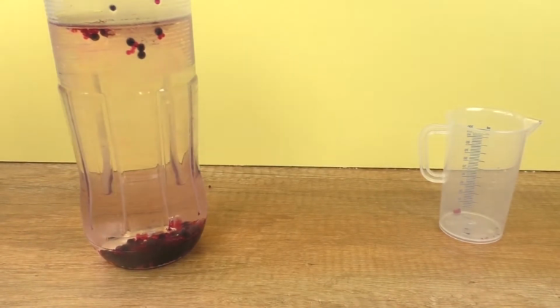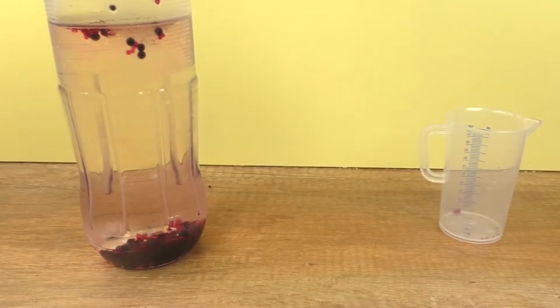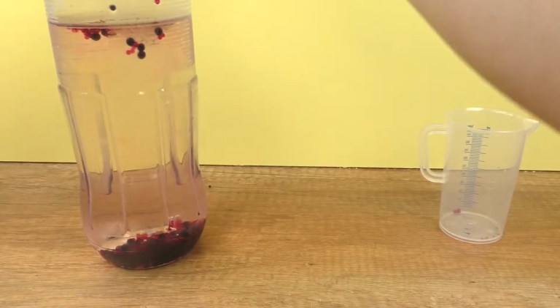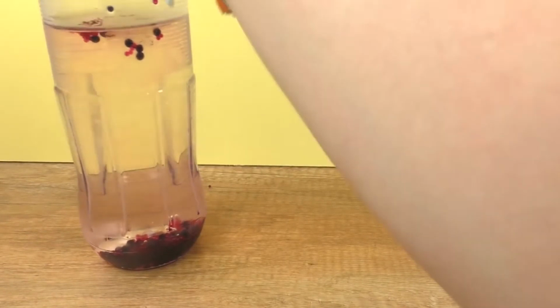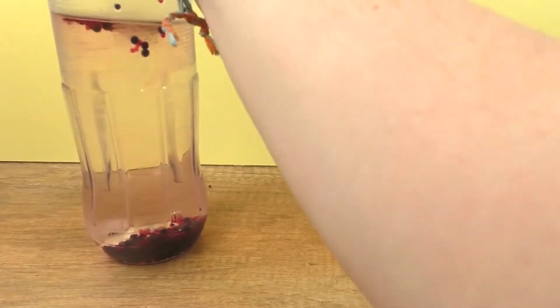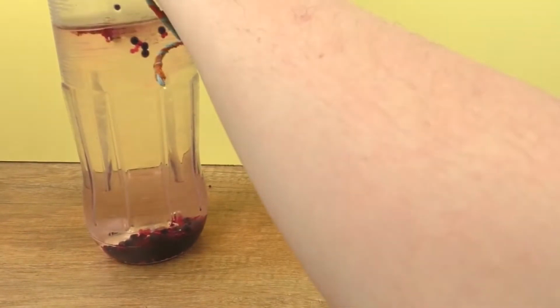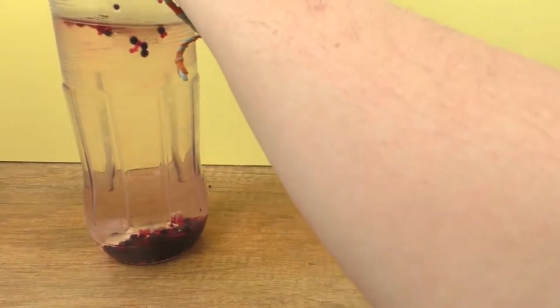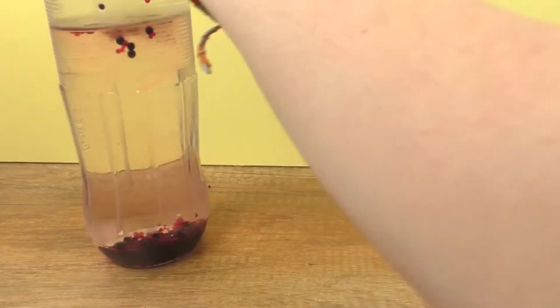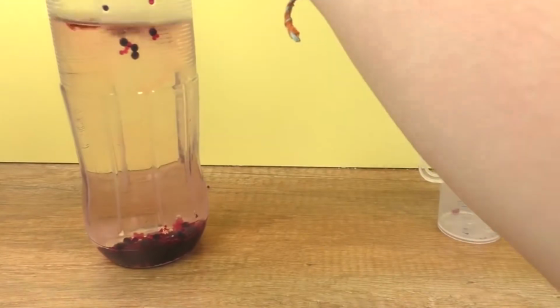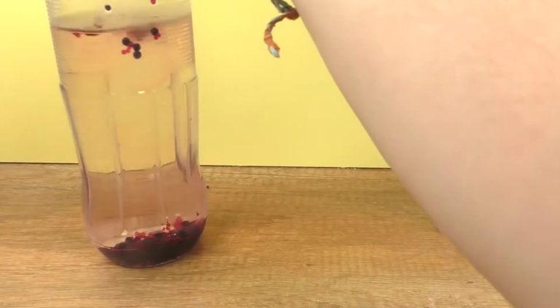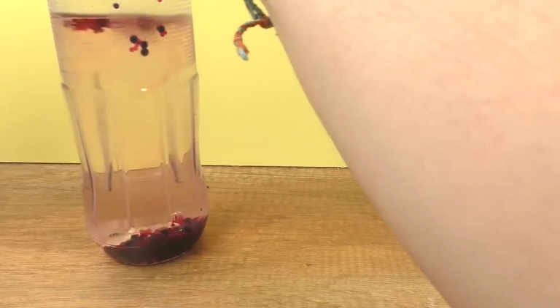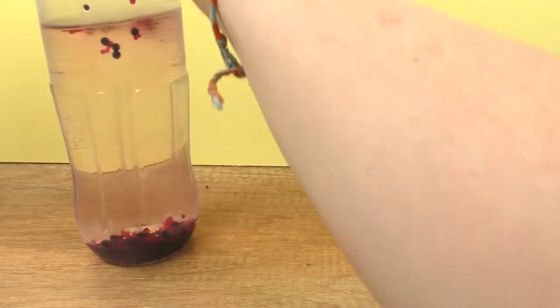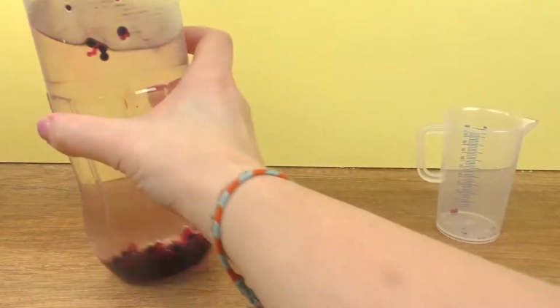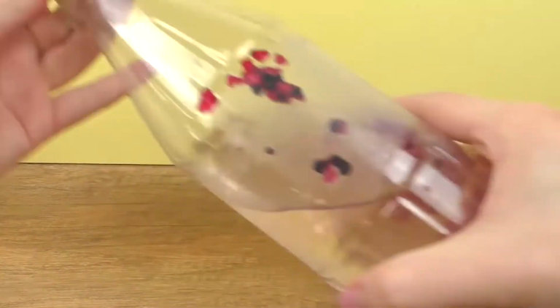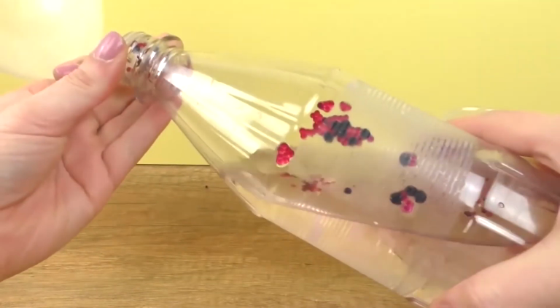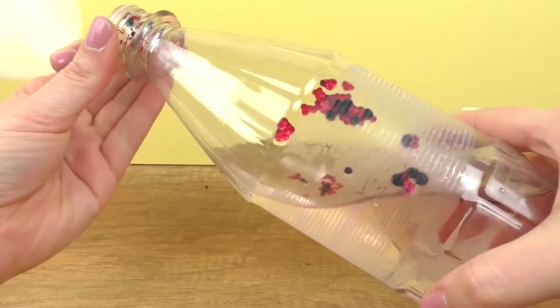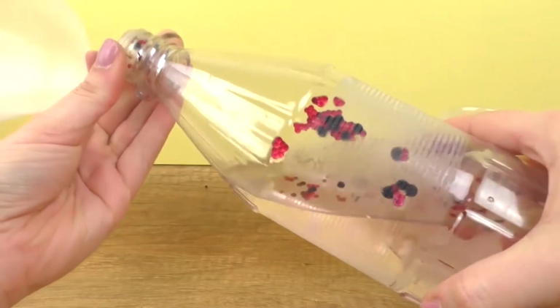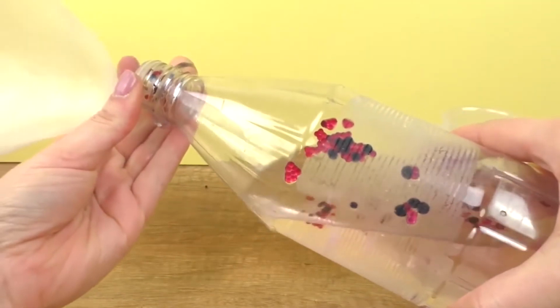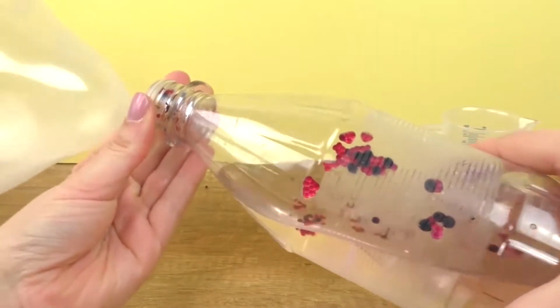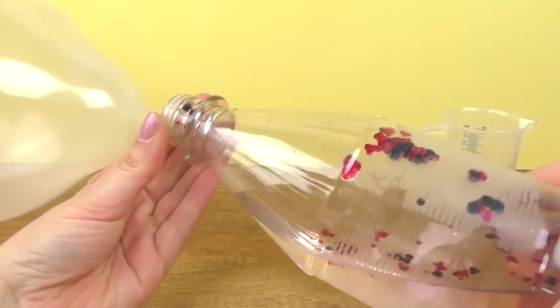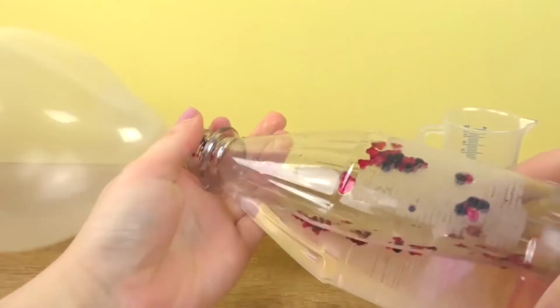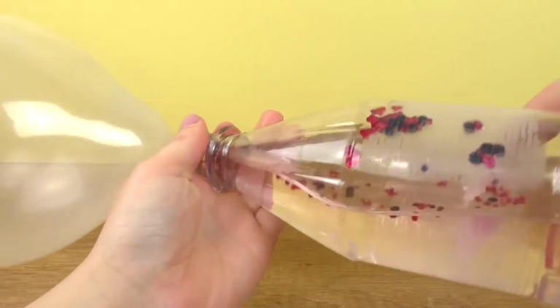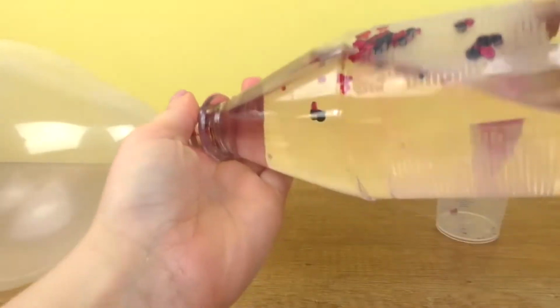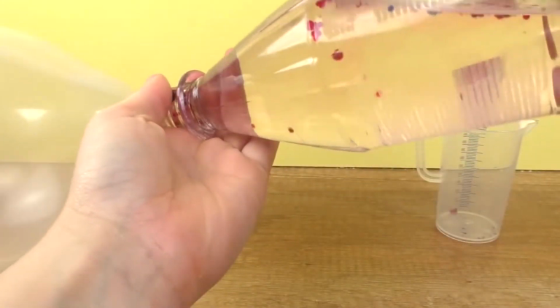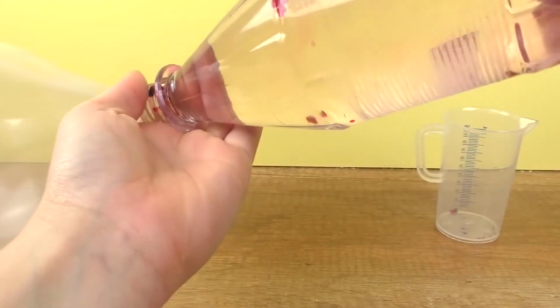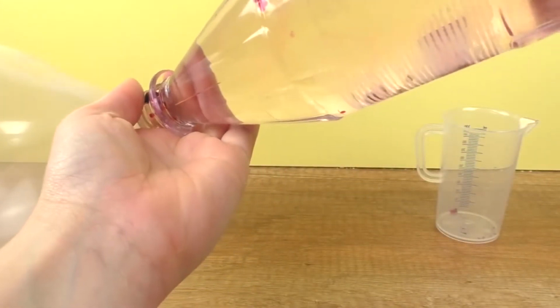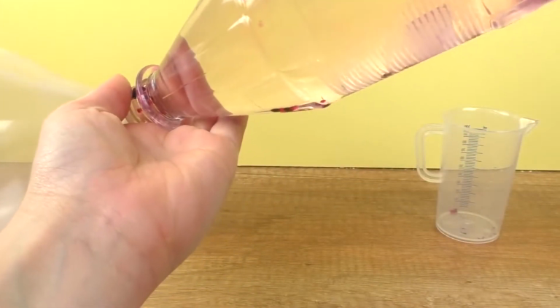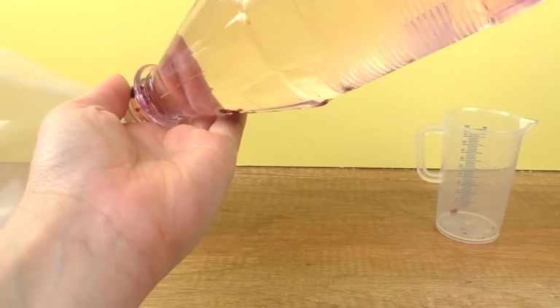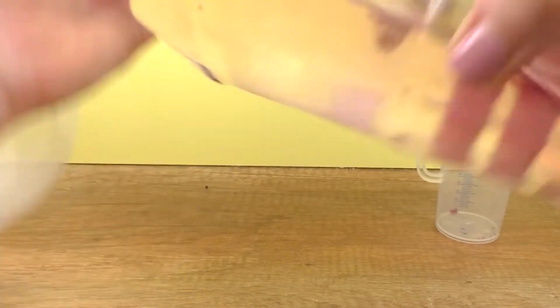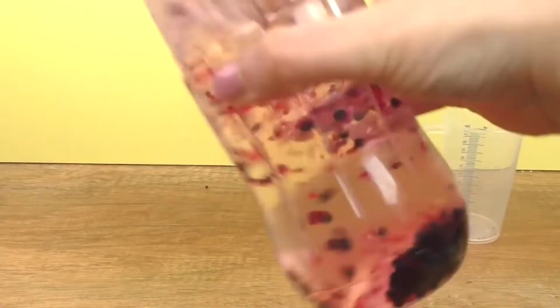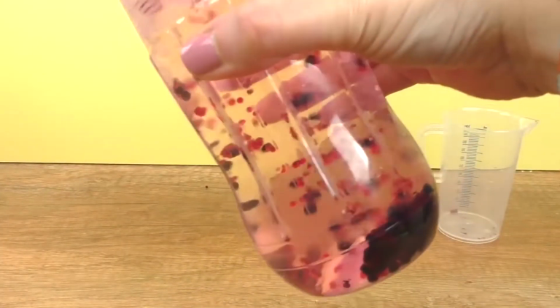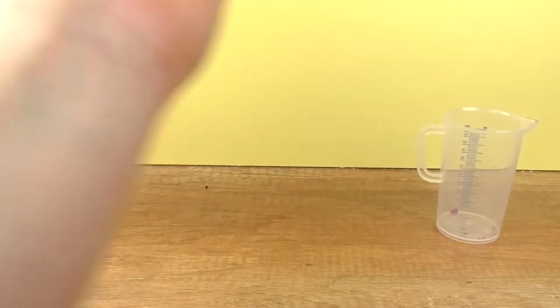My blown-up balloon is going to go over the water bottle, and then I'm going to put everything from the bottle into the balloon.